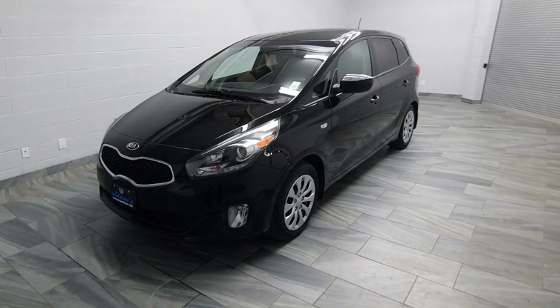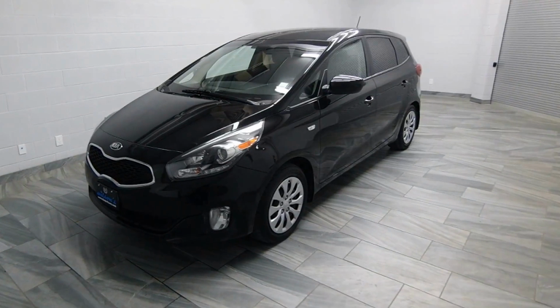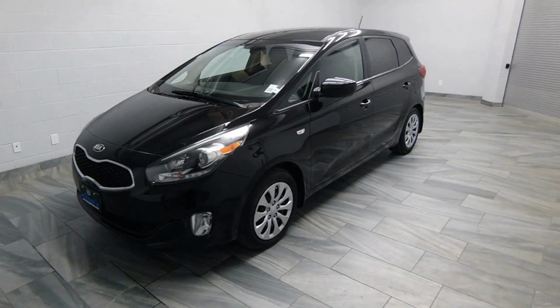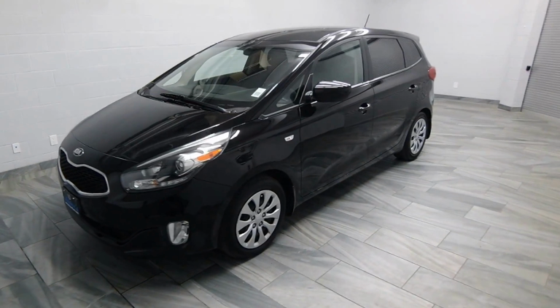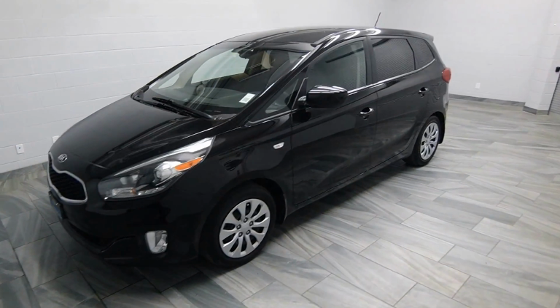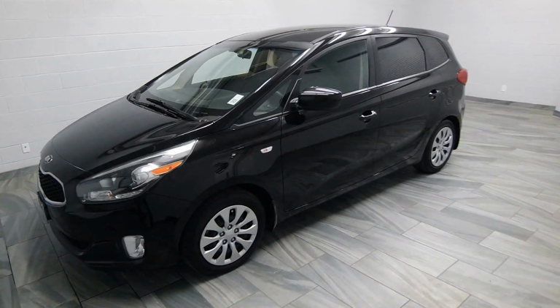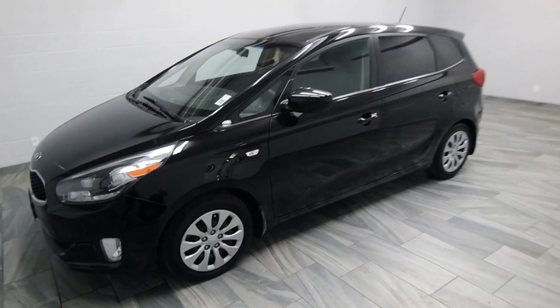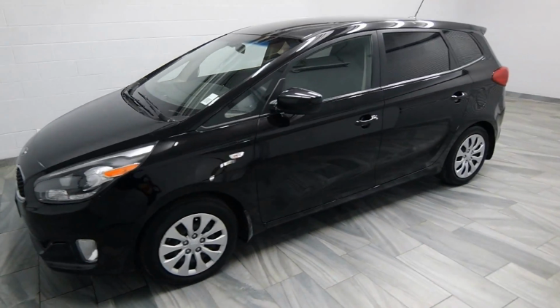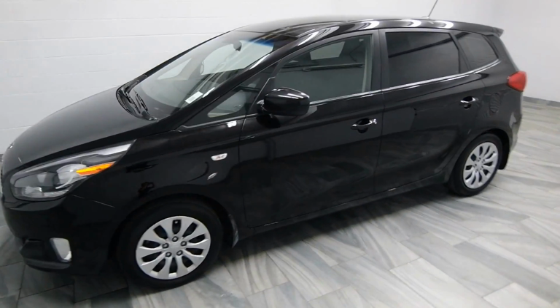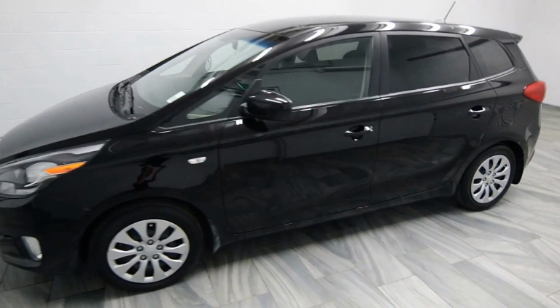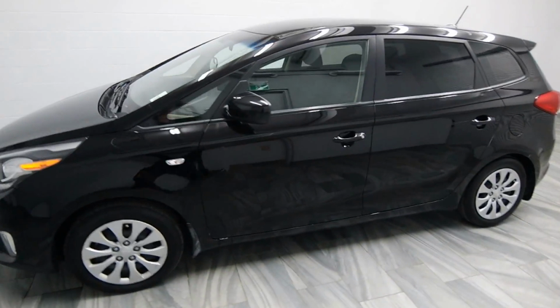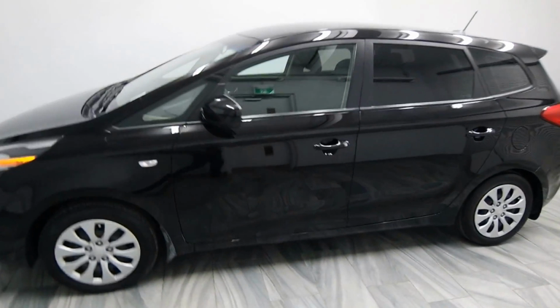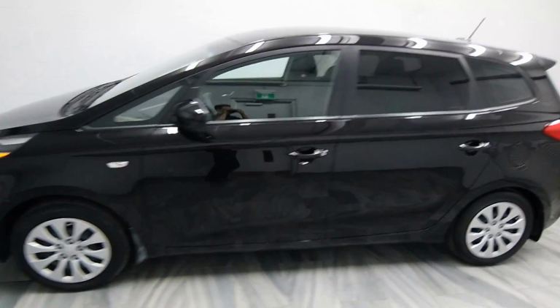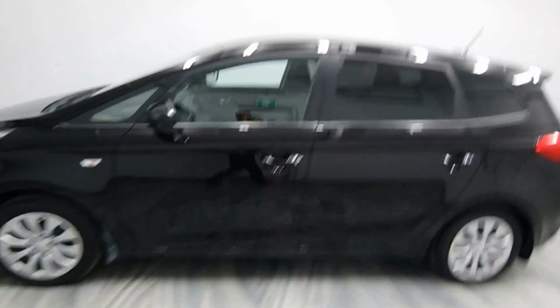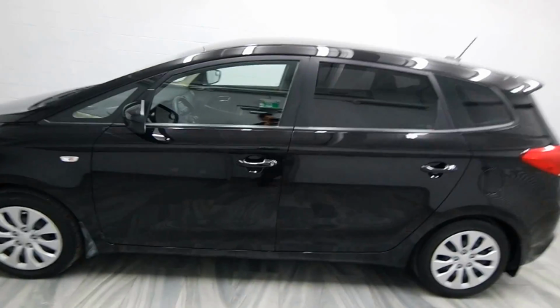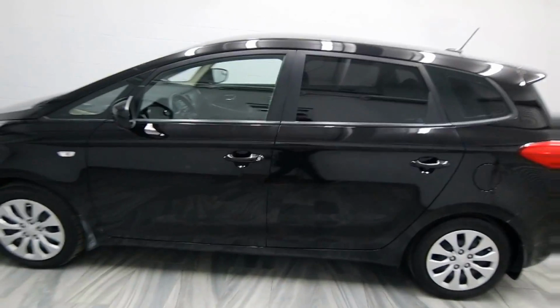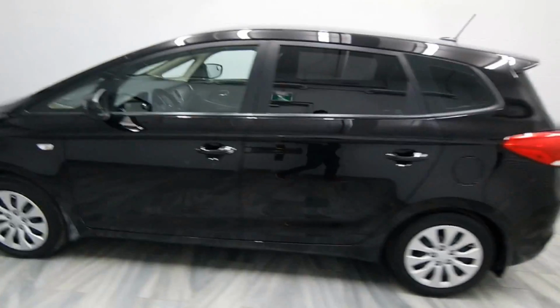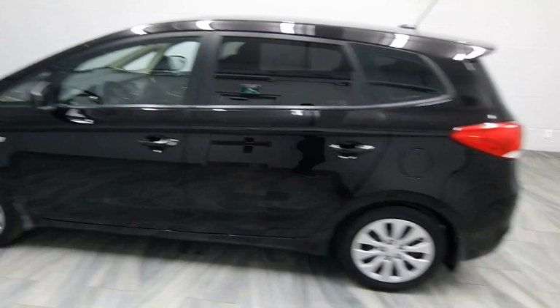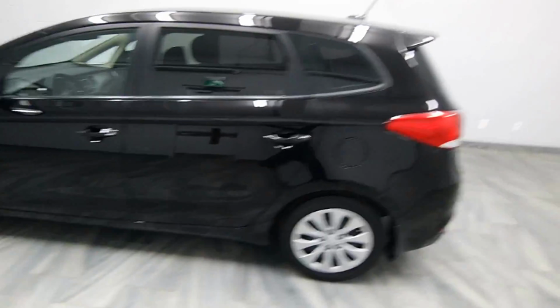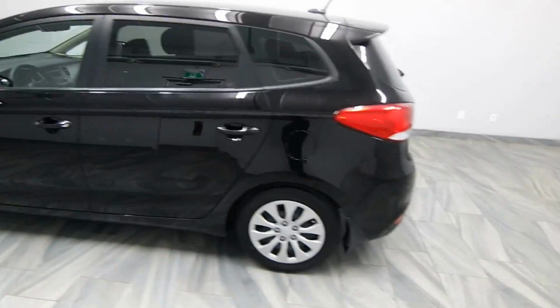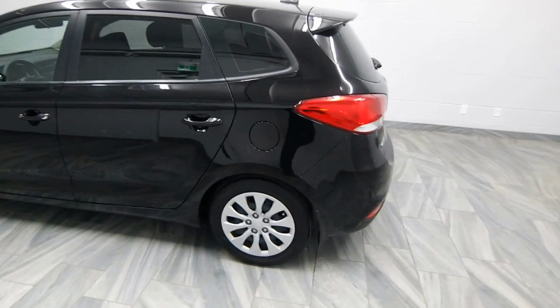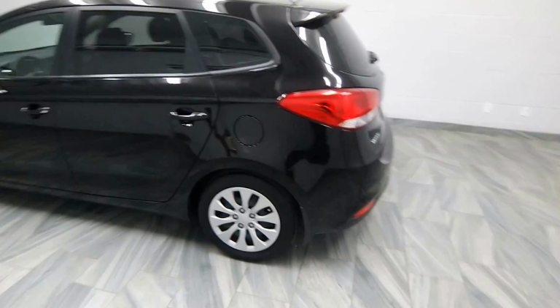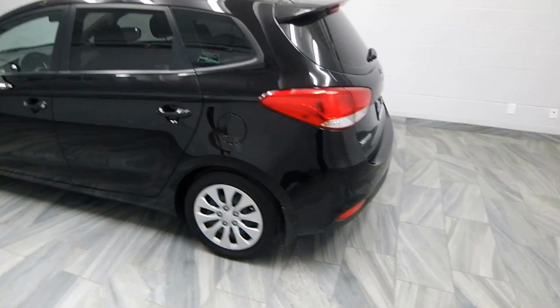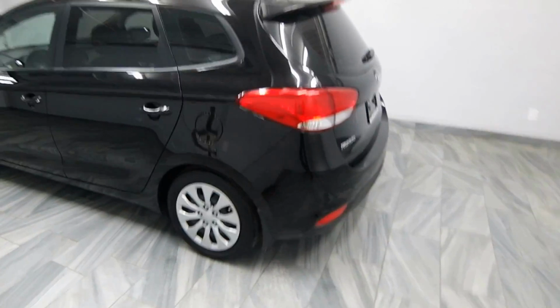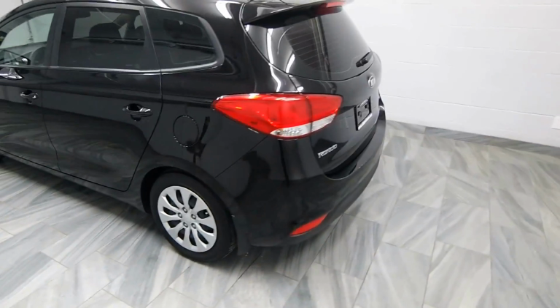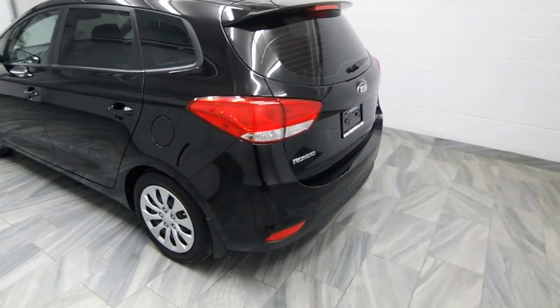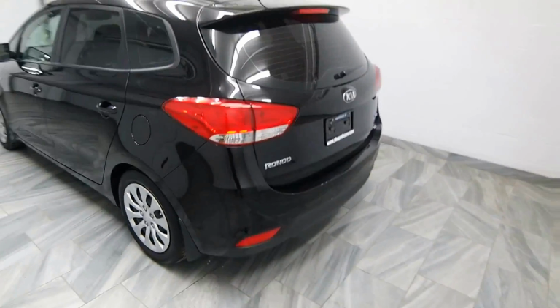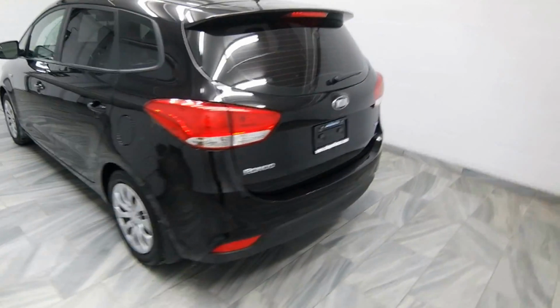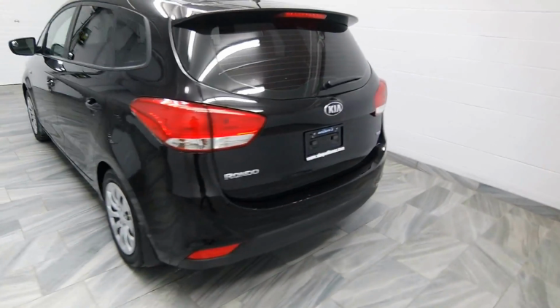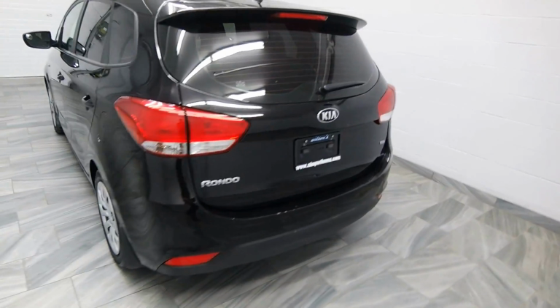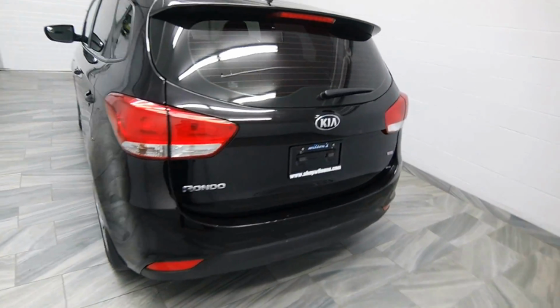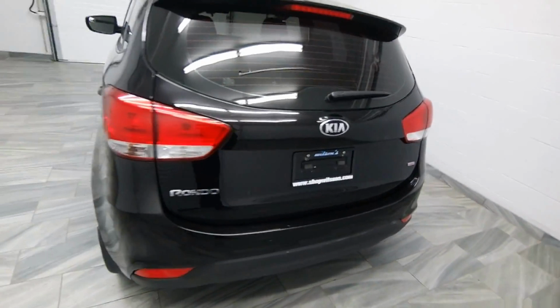Hello from Mark Wilson's Better Used Cars in Guelph, Ontario. You can visit us at shopwilsons.com. This is our 2014 Kia Rondo.